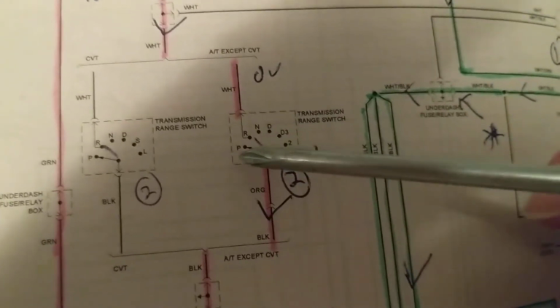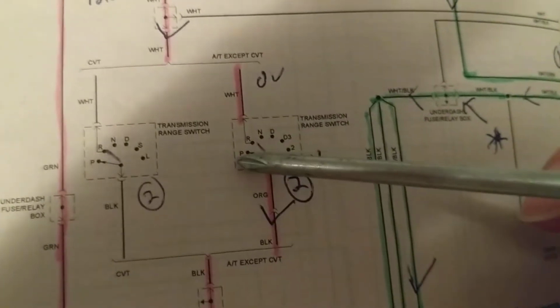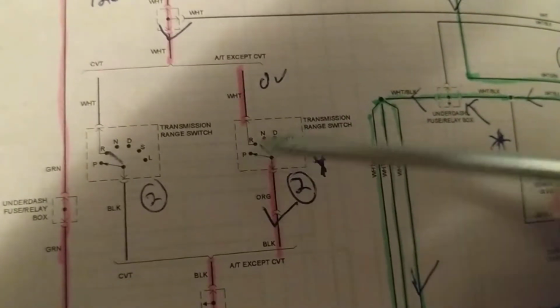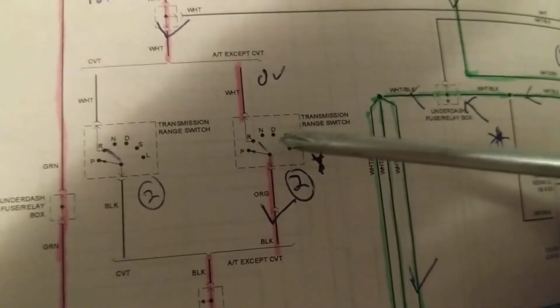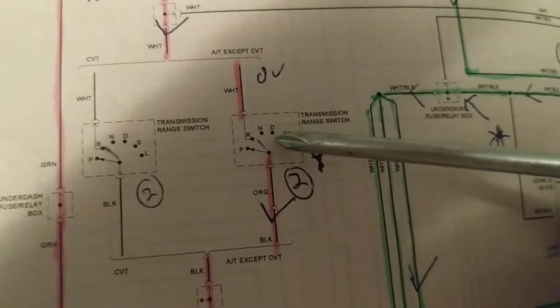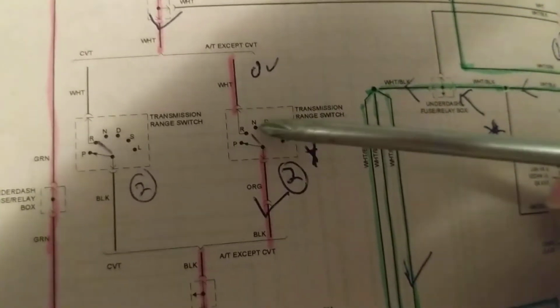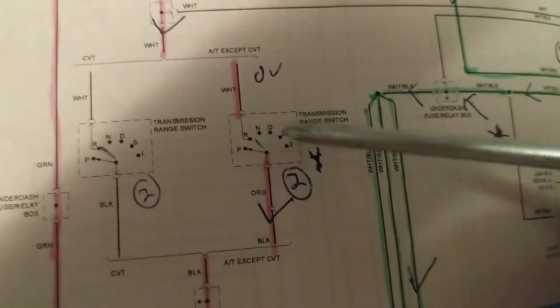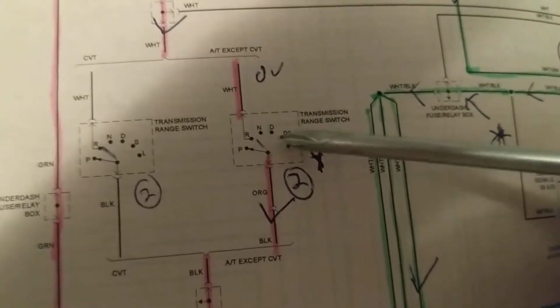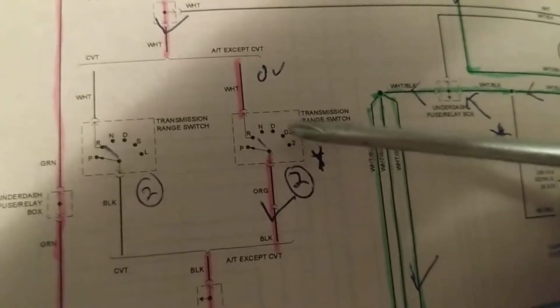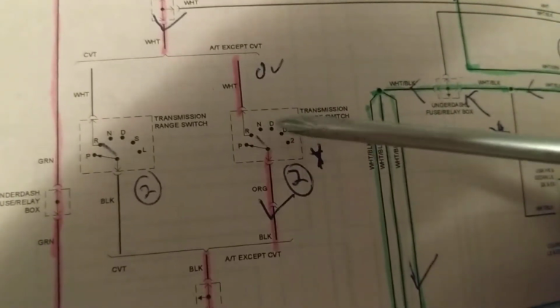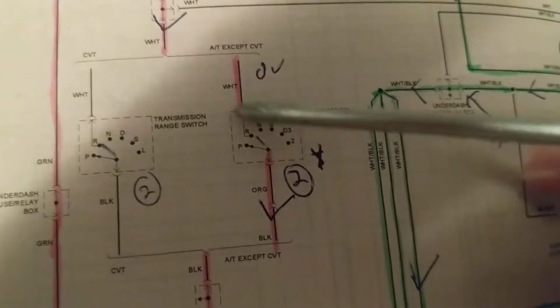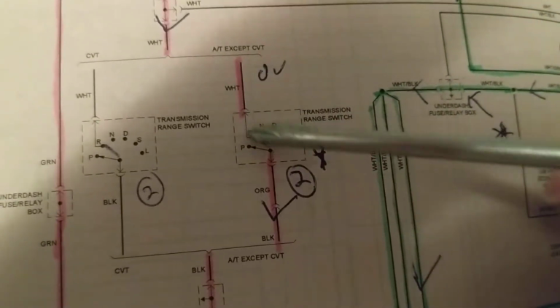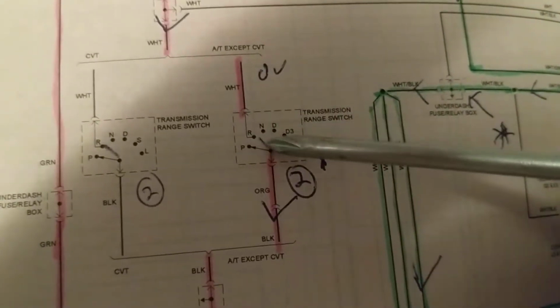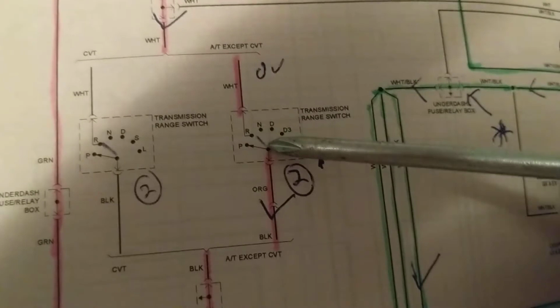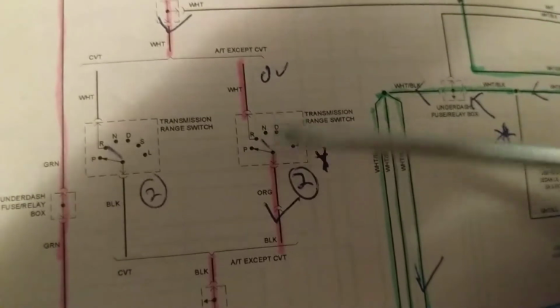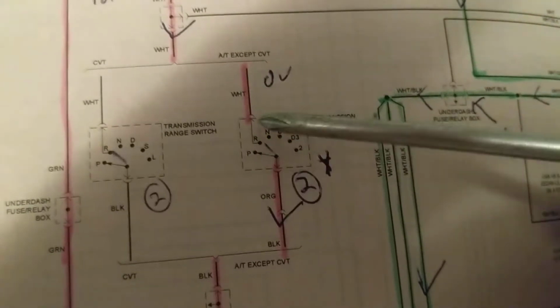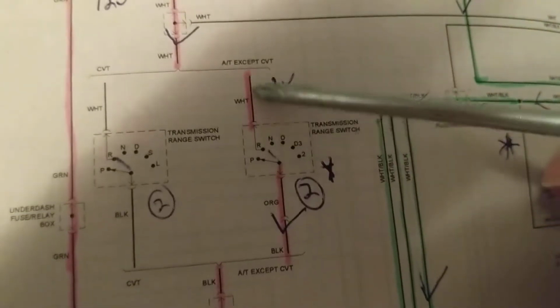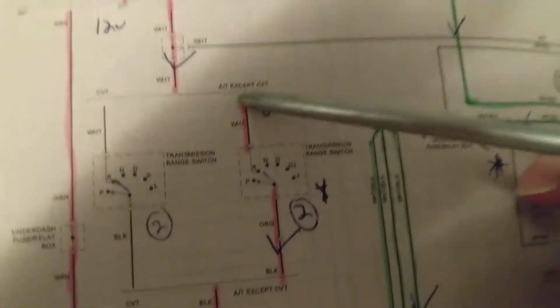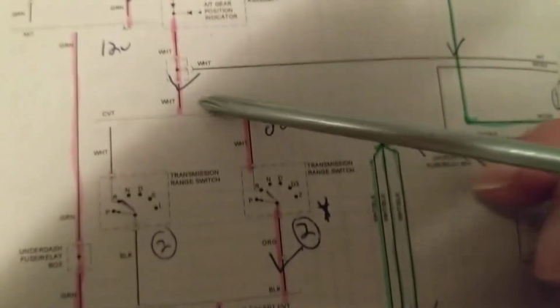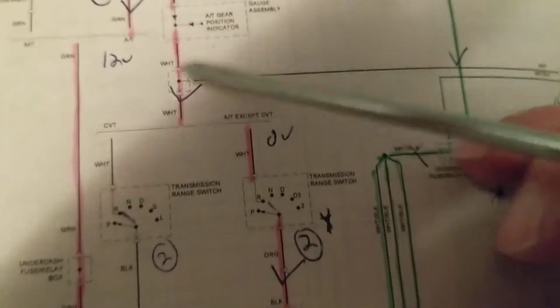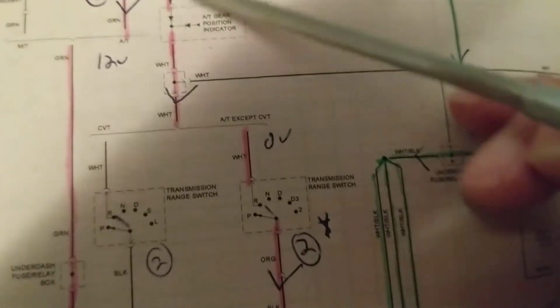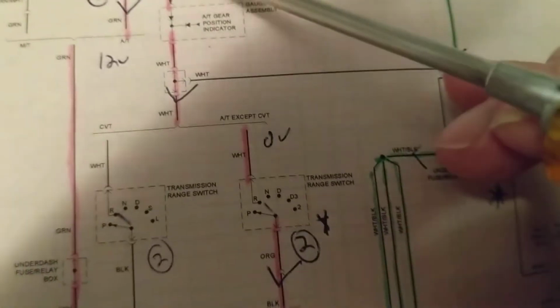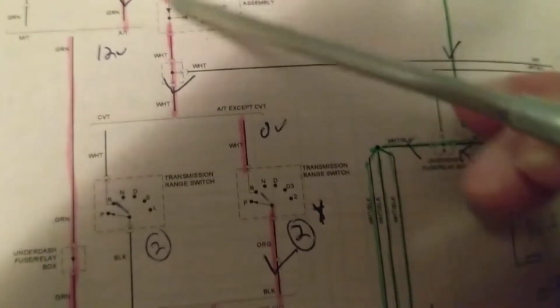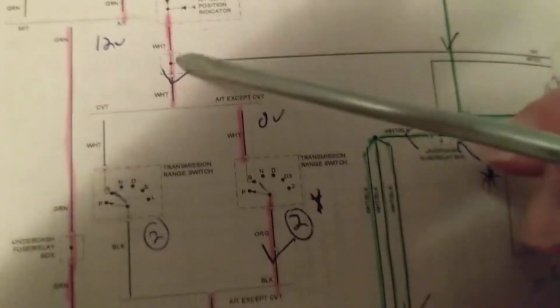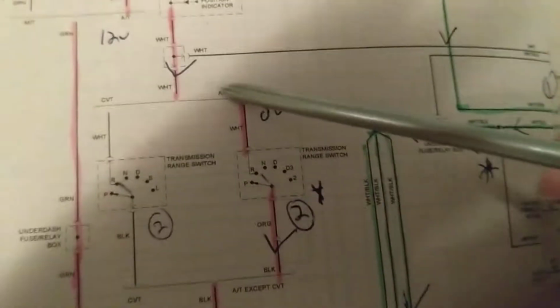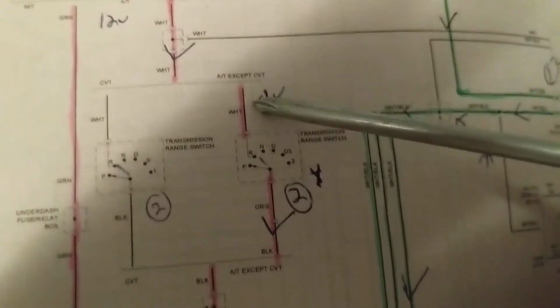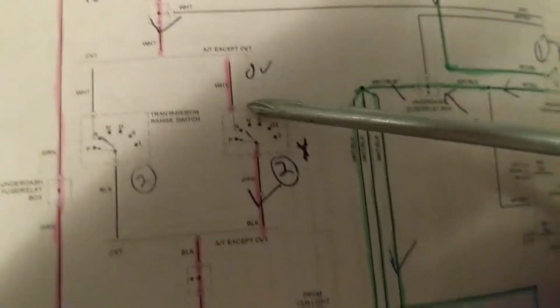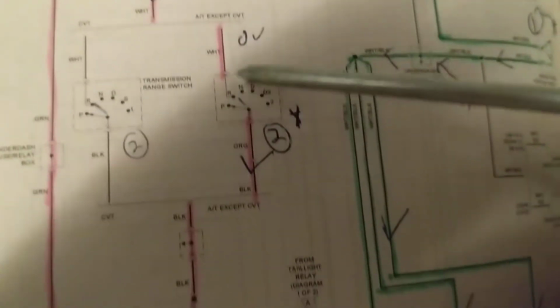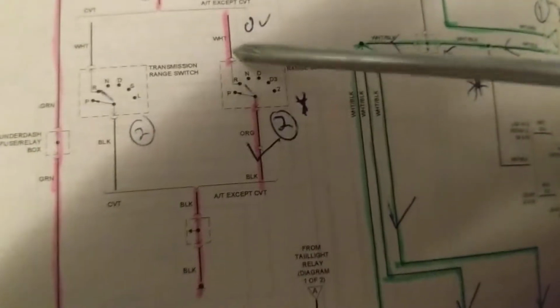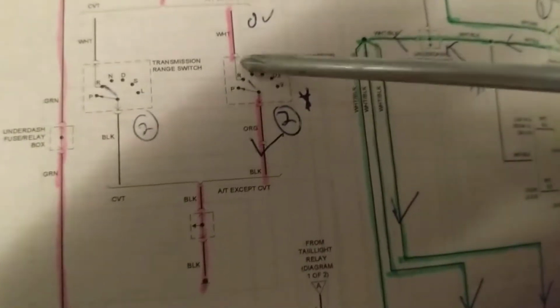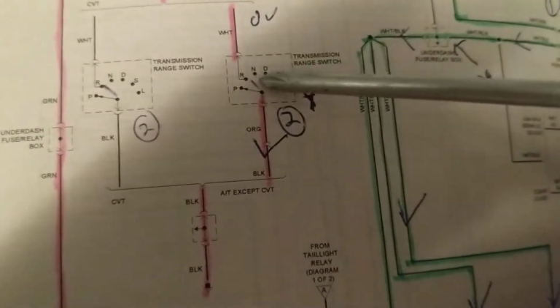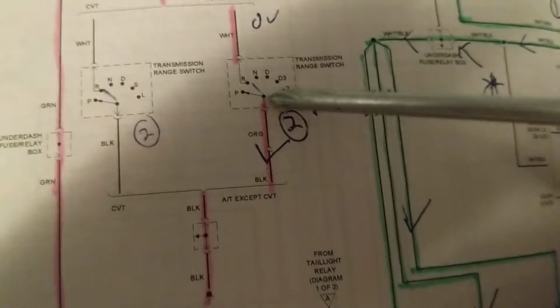Park? Nope. Neutral, drive? Nothing. Only reverse will give you a connection back to the battery for current to flow.